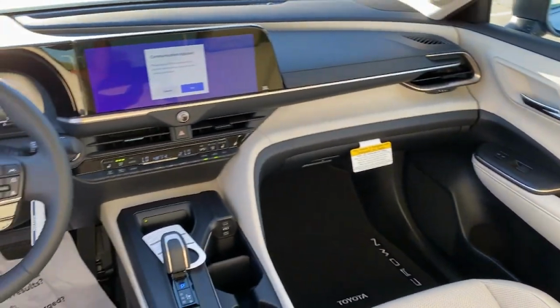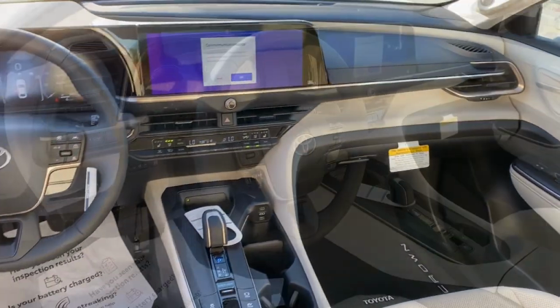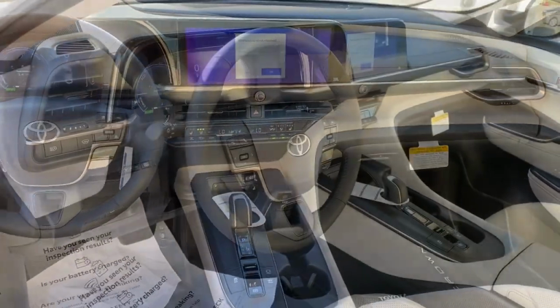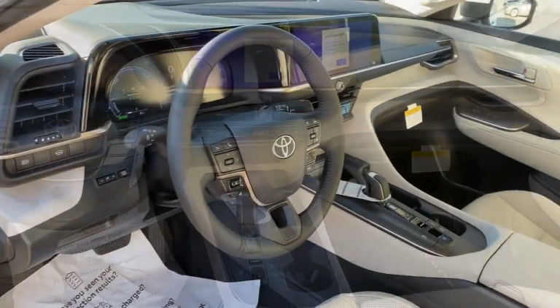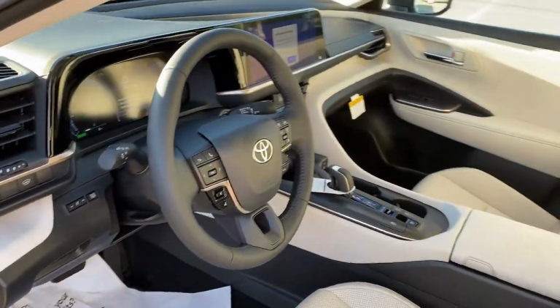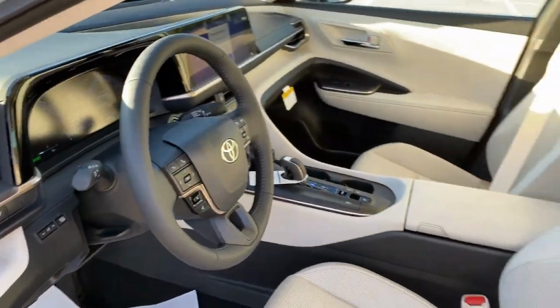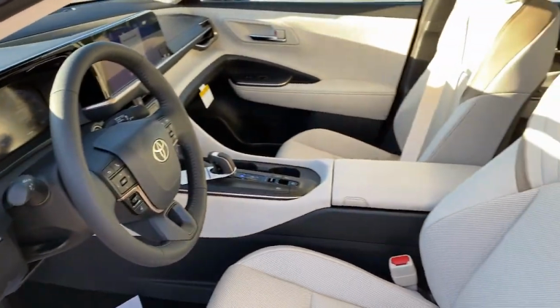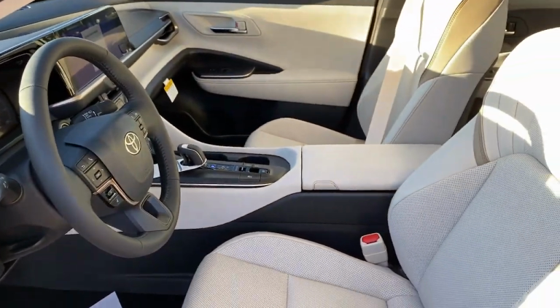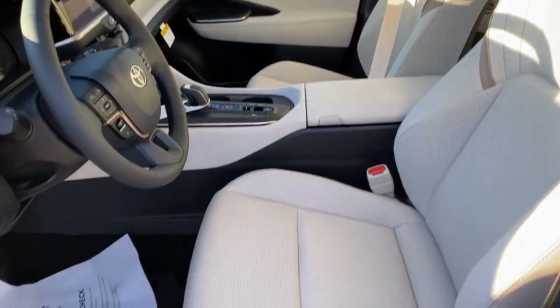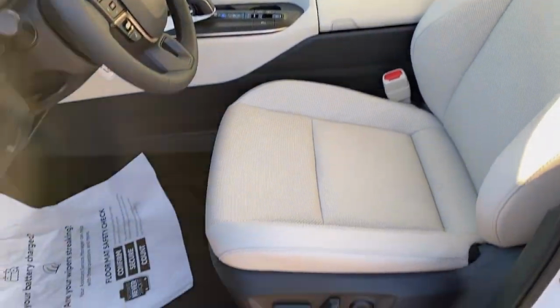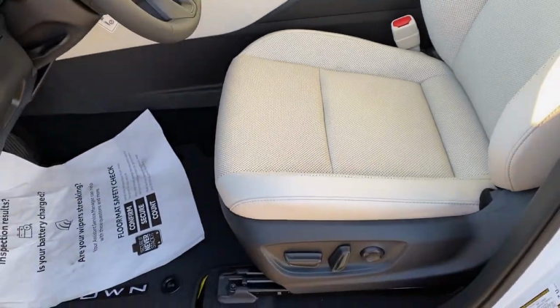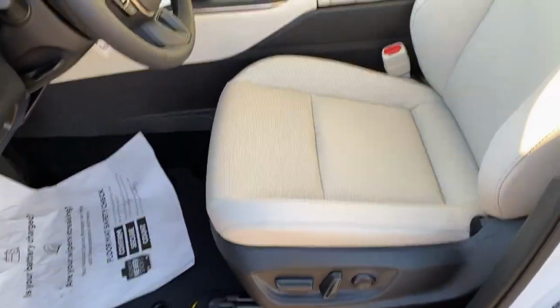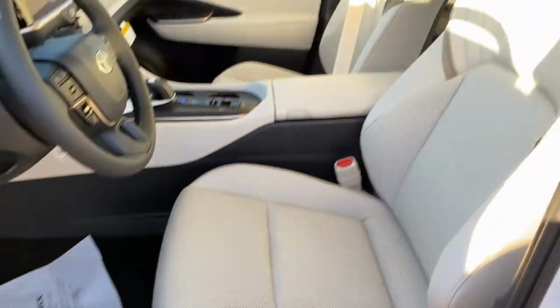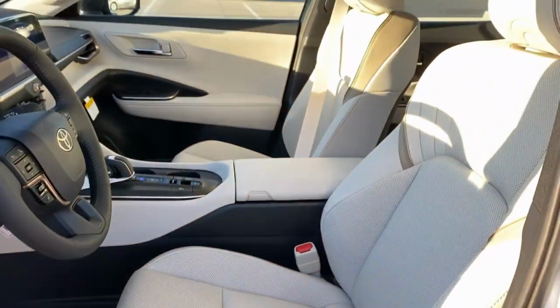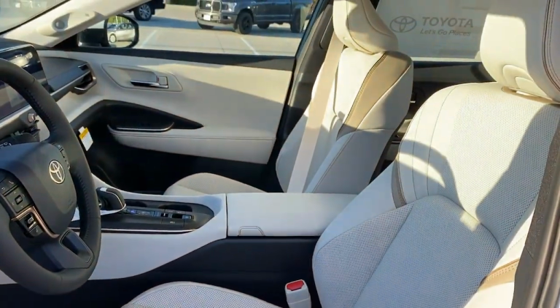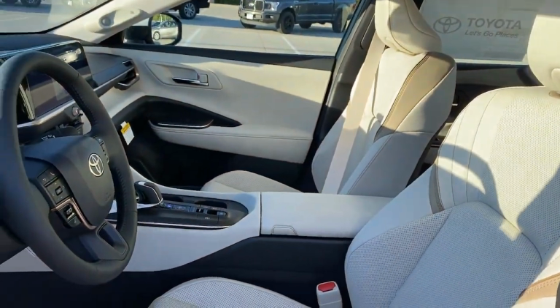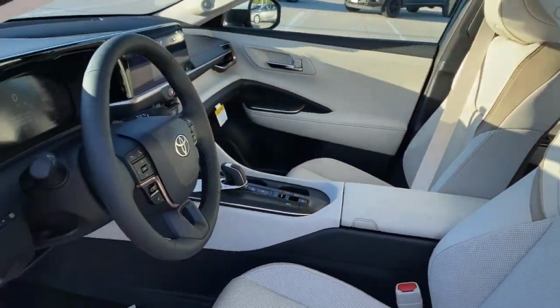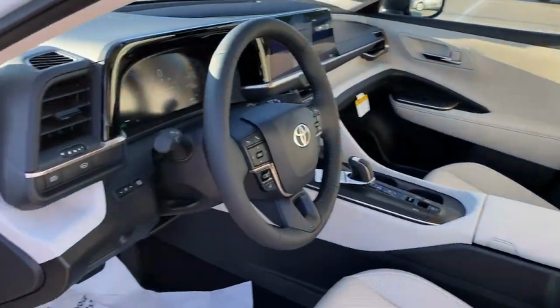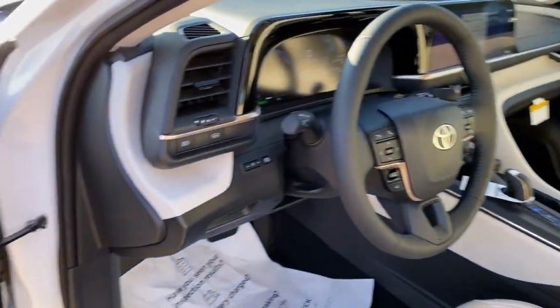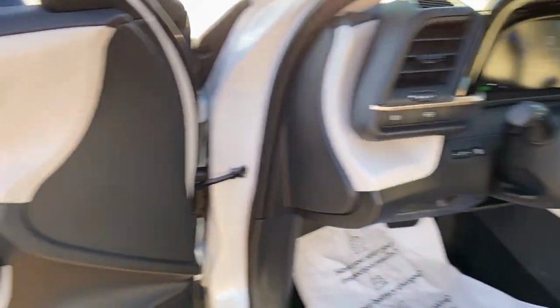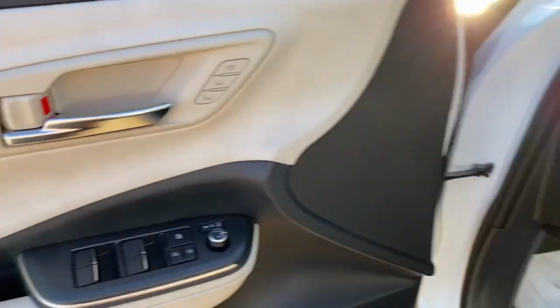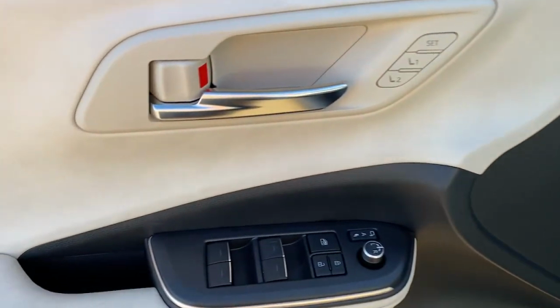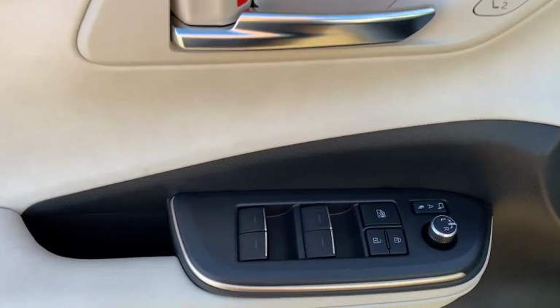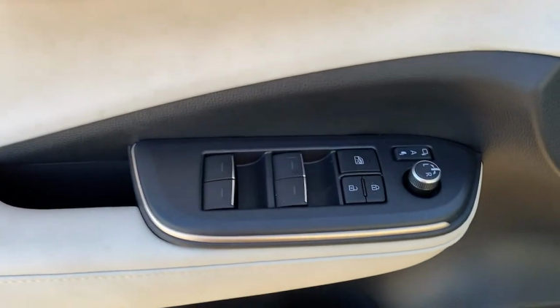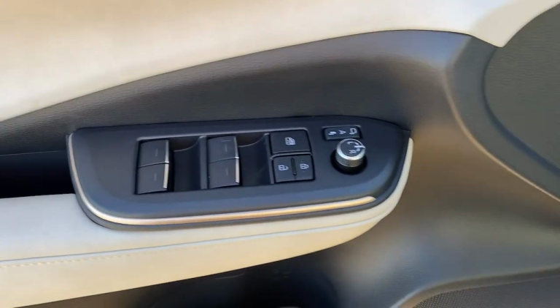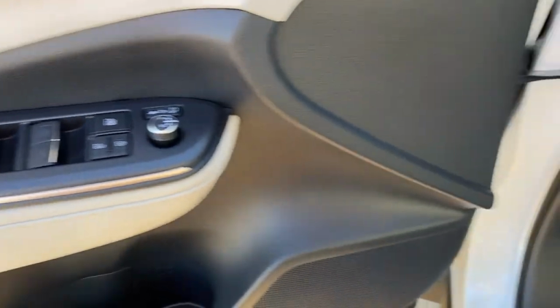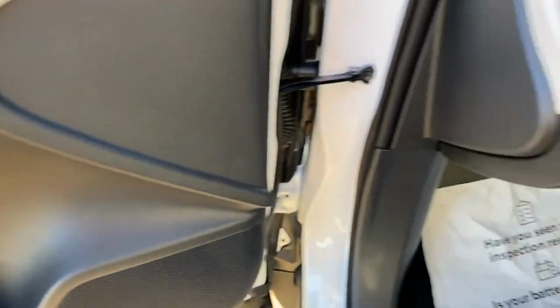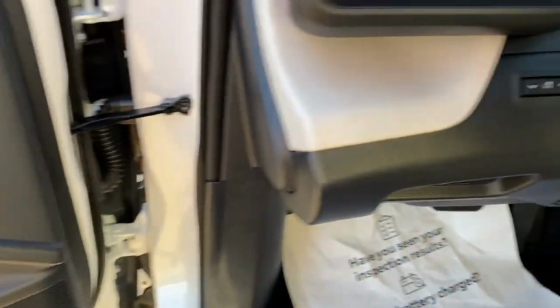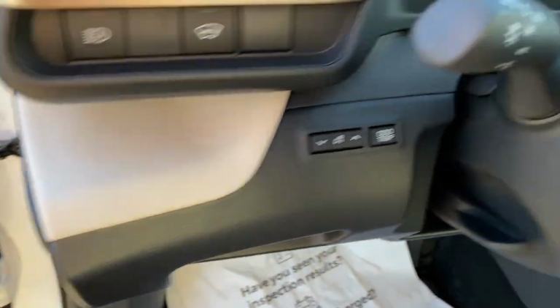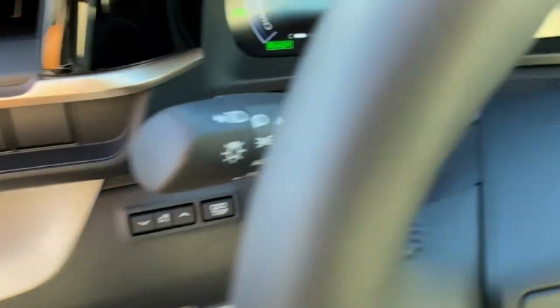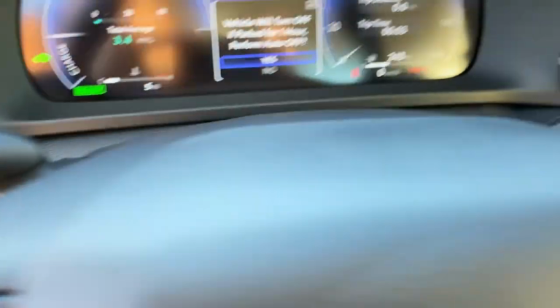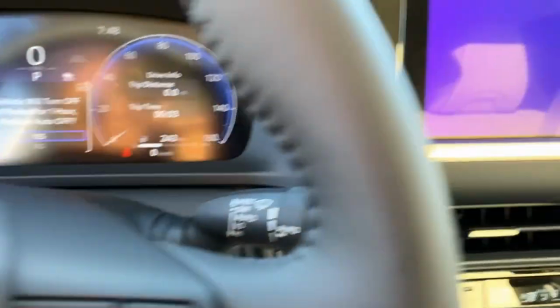Feel relaxed and confident on every journey in this remarkable Crown. Treat yourself to a test drive today. Our staff will toss you the keys and give you an outstanding customer experience.